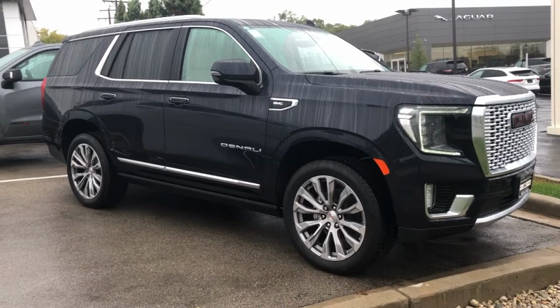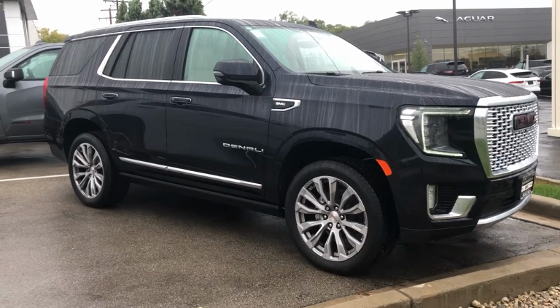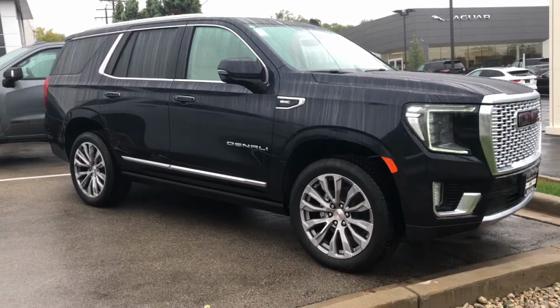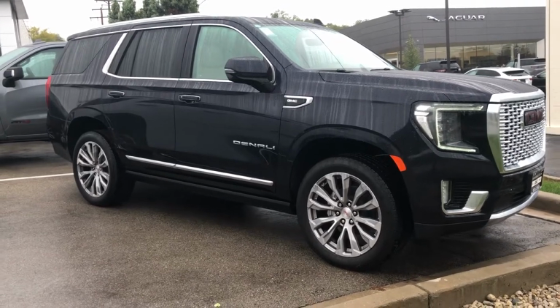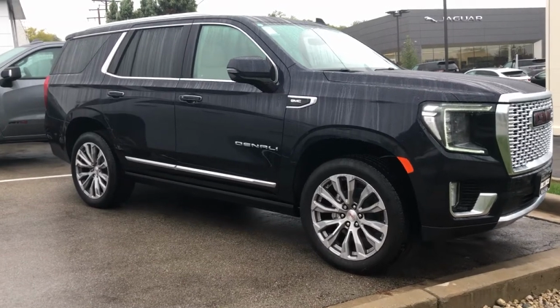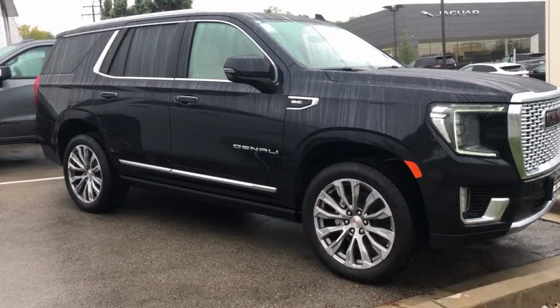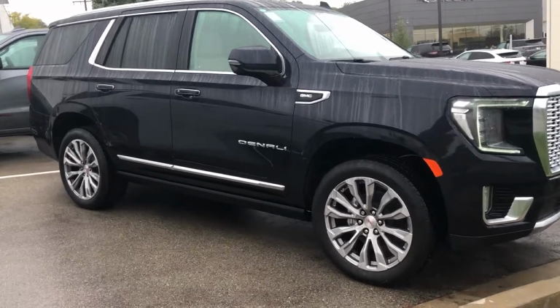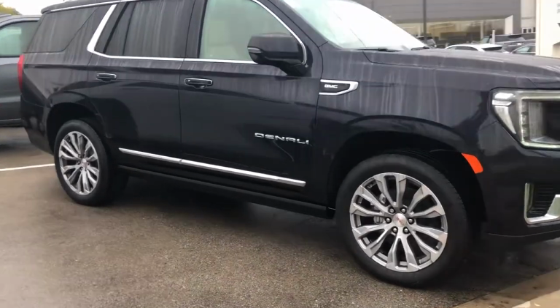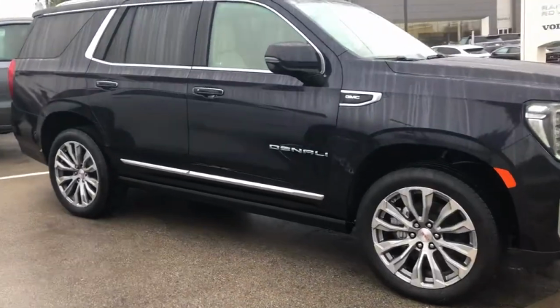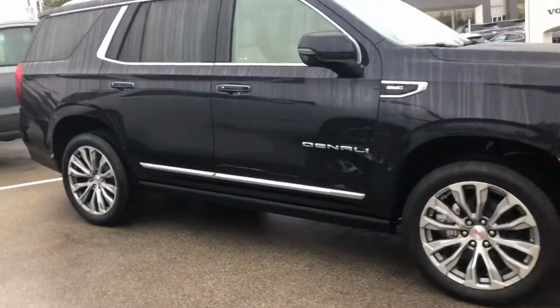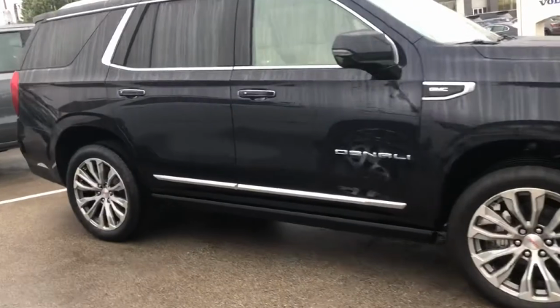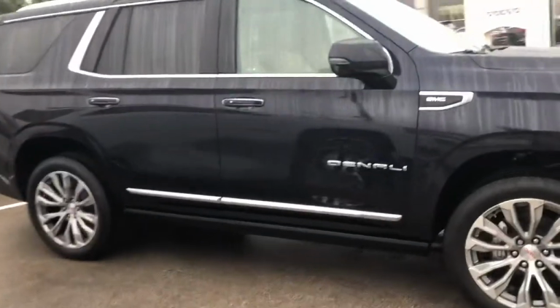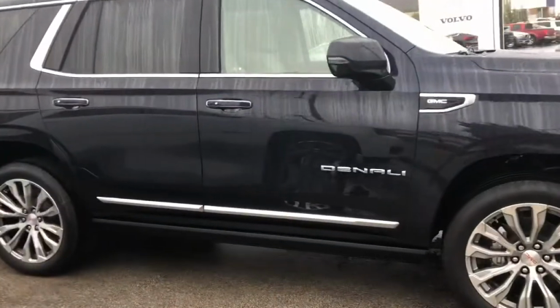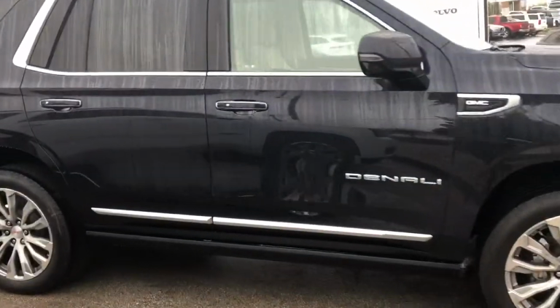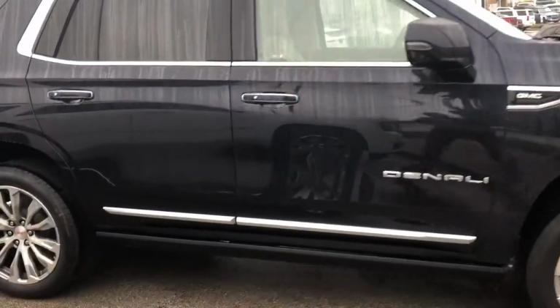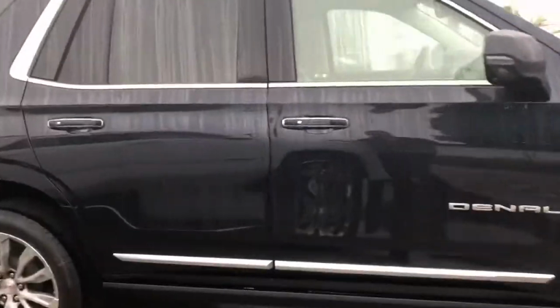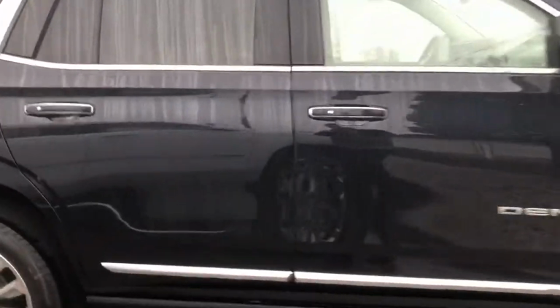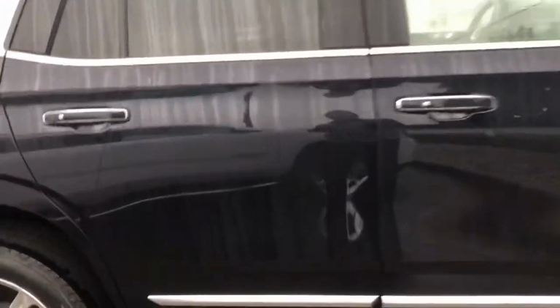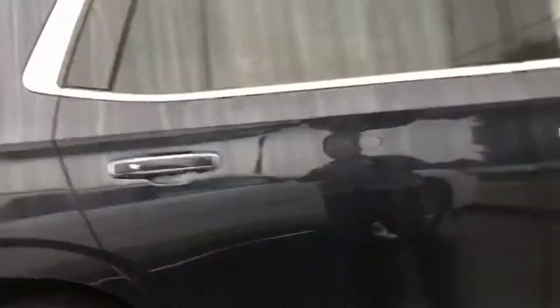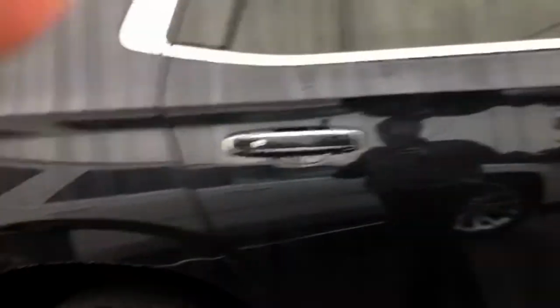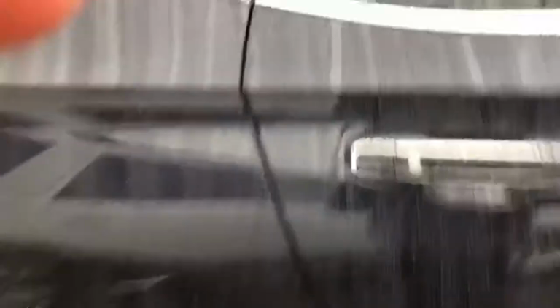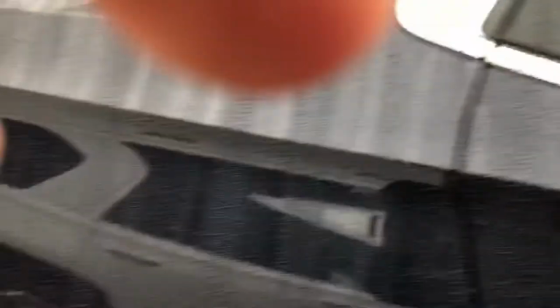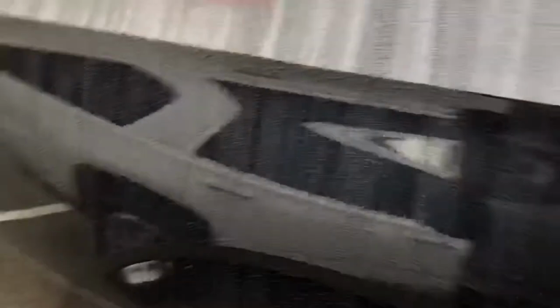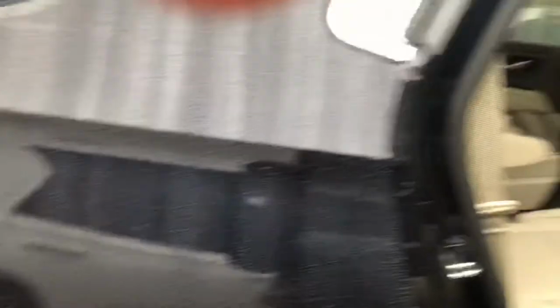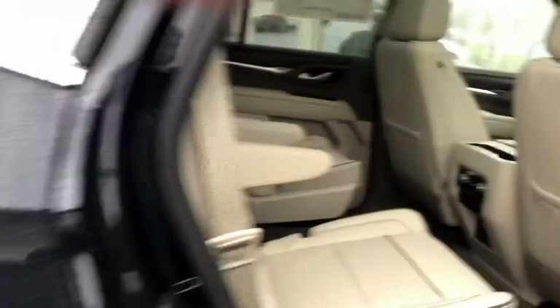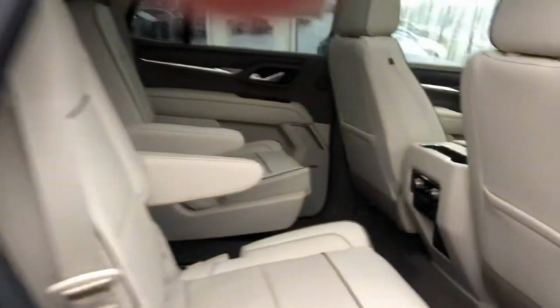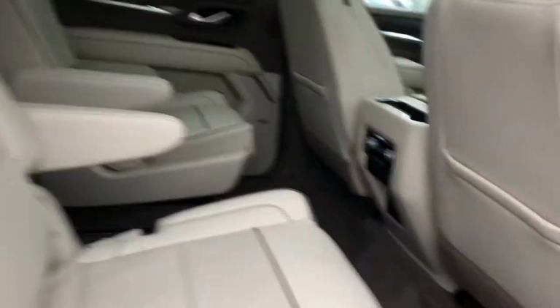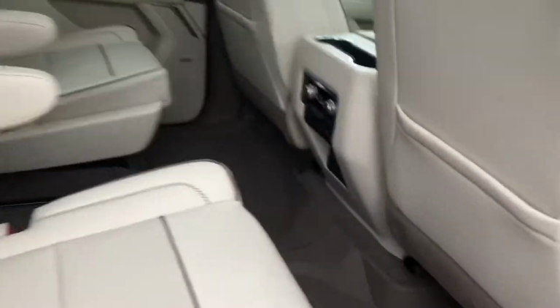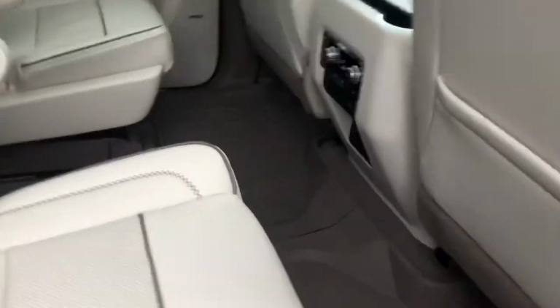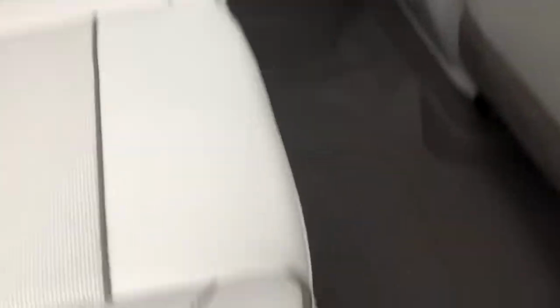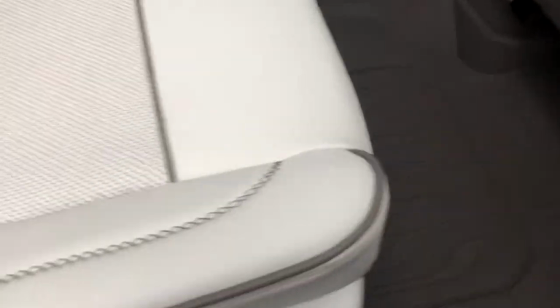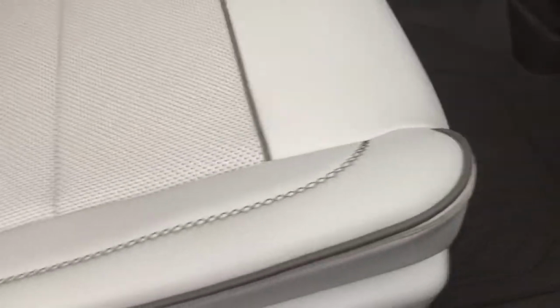Hi, this is Nick over at Boucher Buick GMC sending you a quick video walk around of our brand new 2021 GMC Yukon standard length Denali.